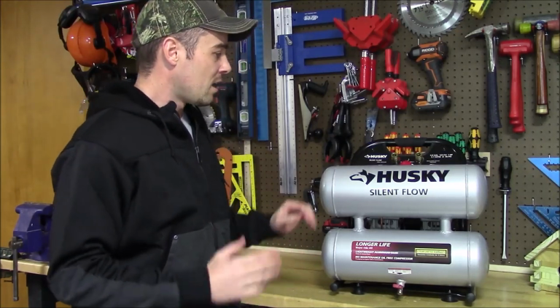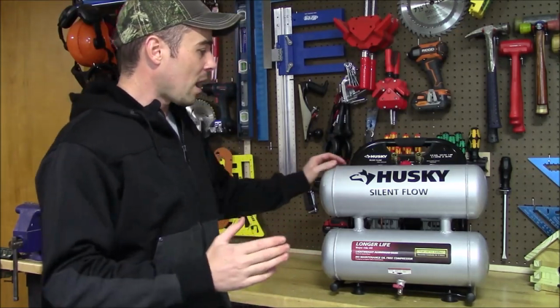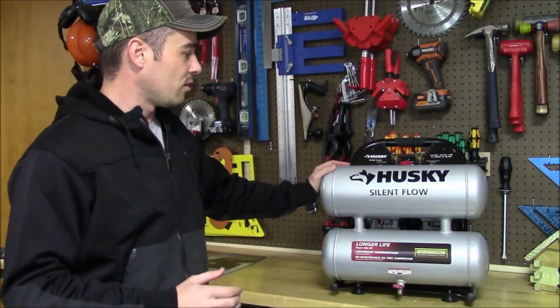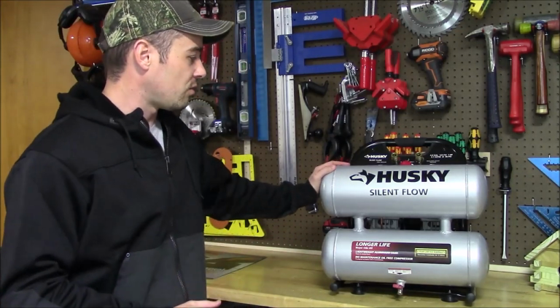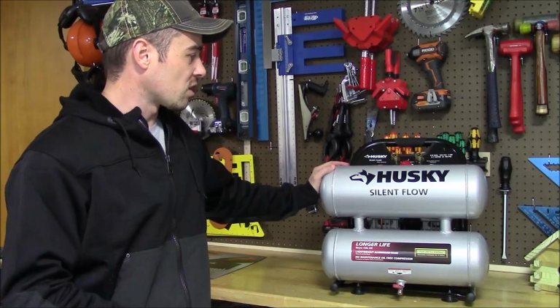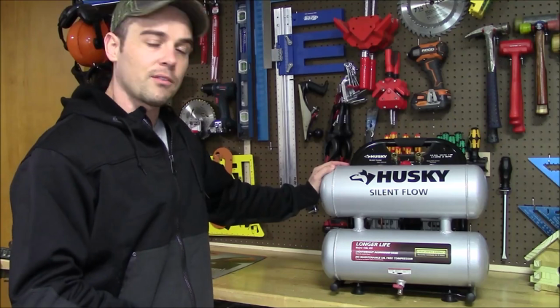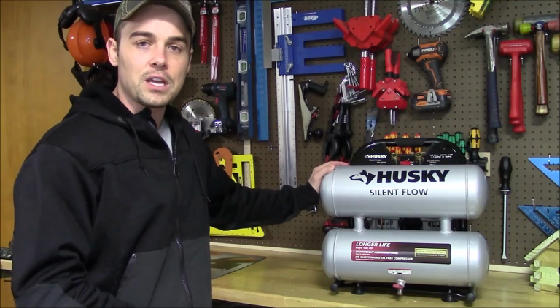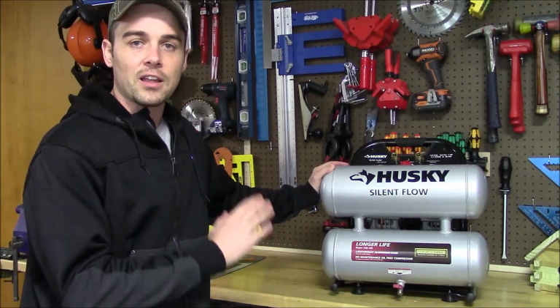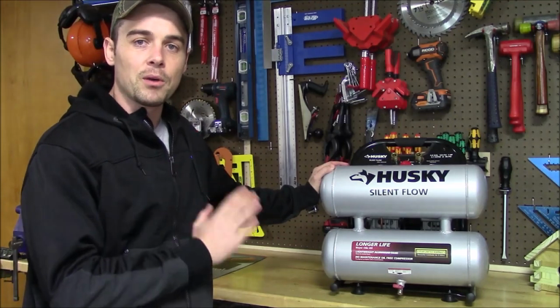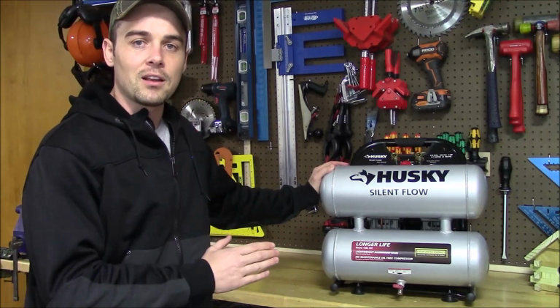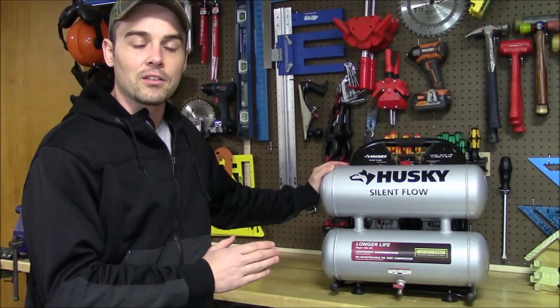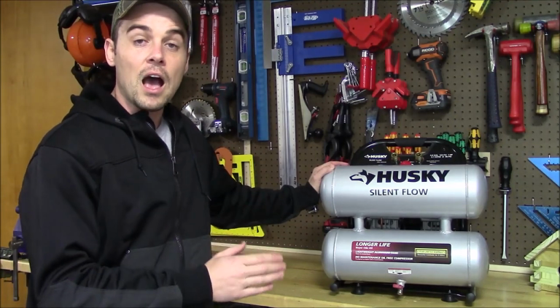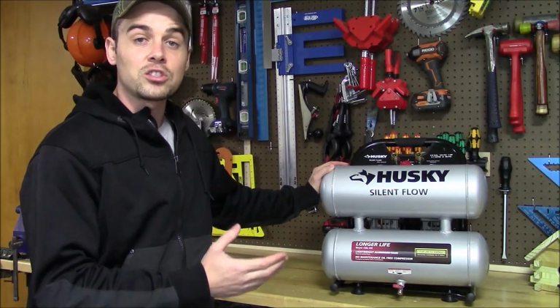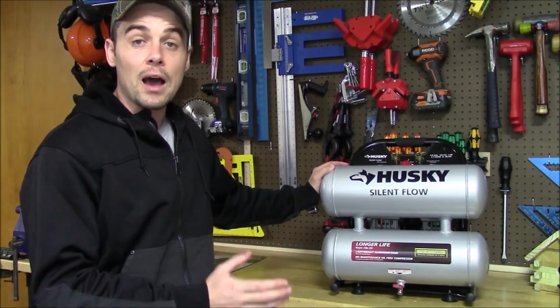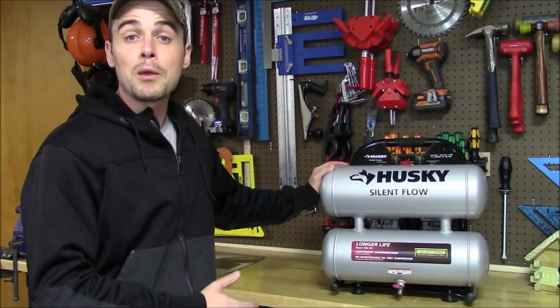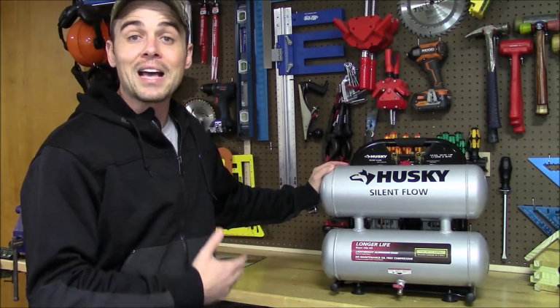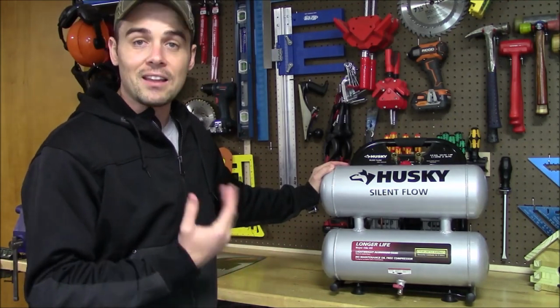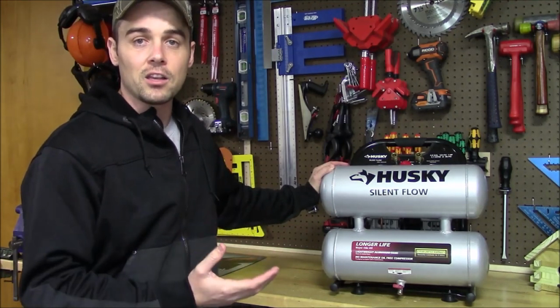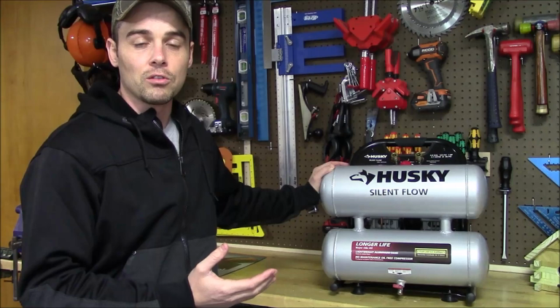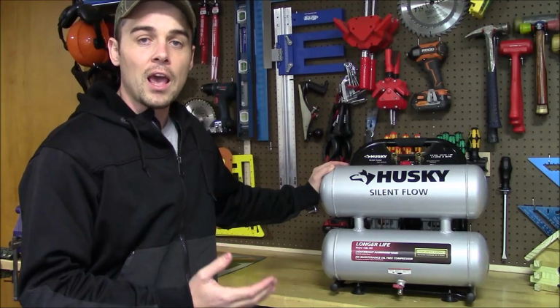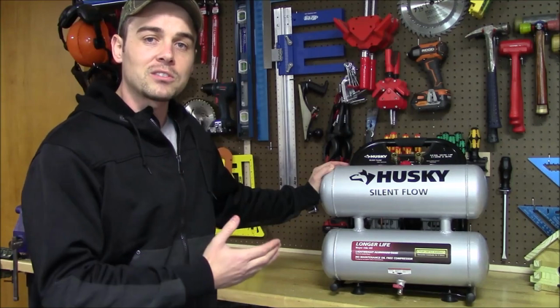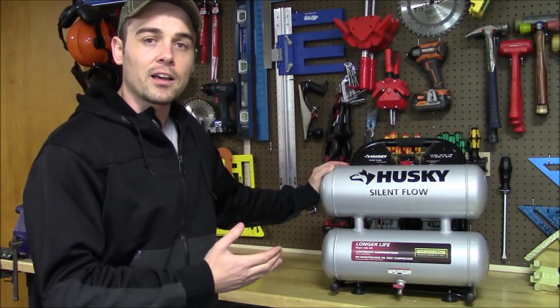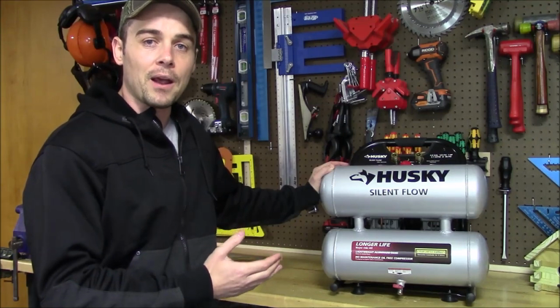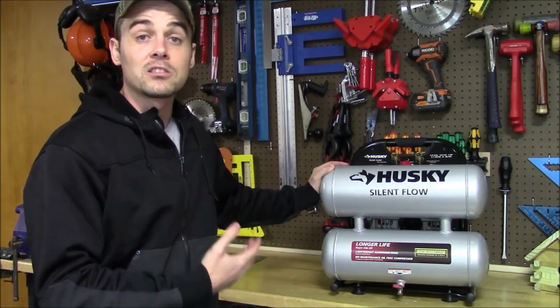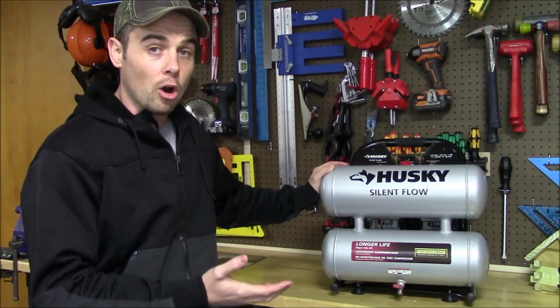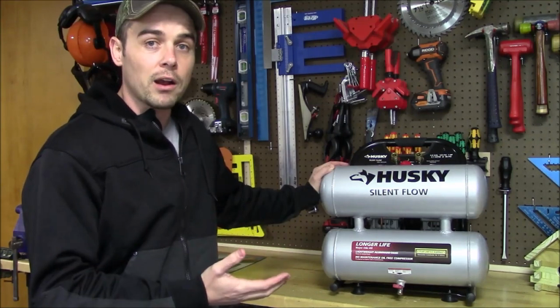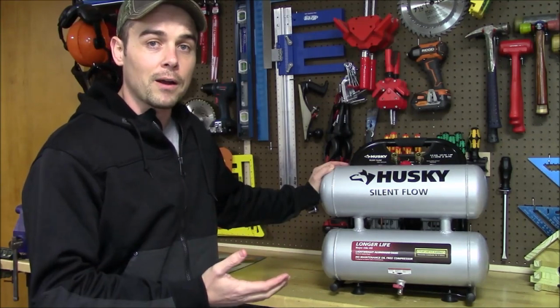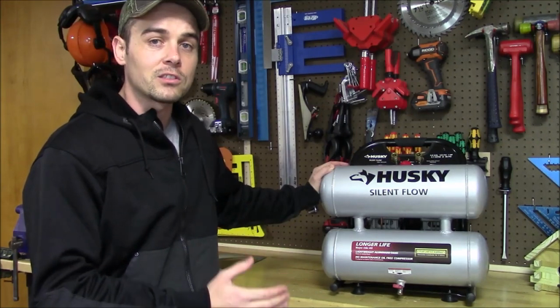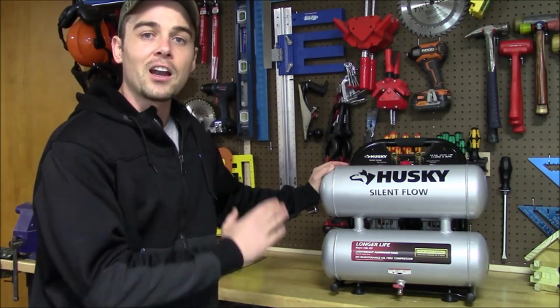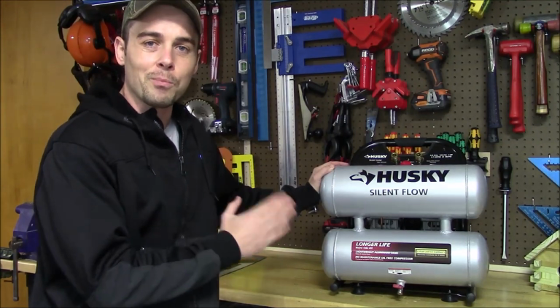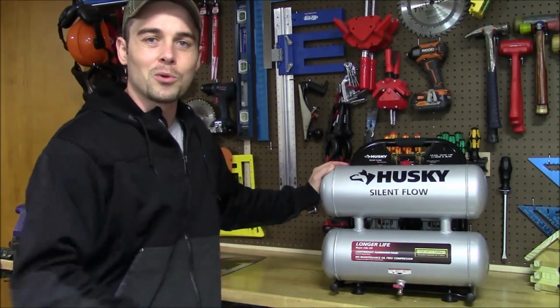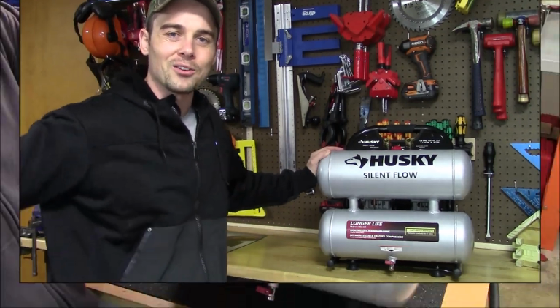What I want to do in this video is go over the different features they have built into this. I'll show you how it would be most ideally used and we'll see how it compares to some larger air compressors and other portable models.